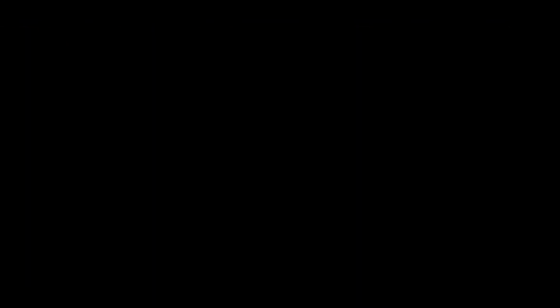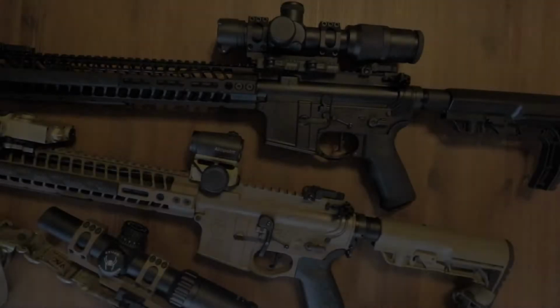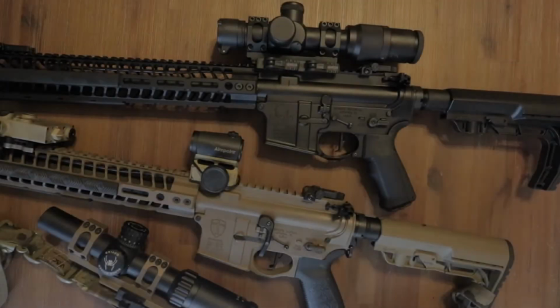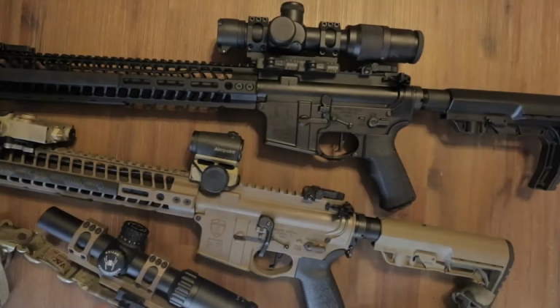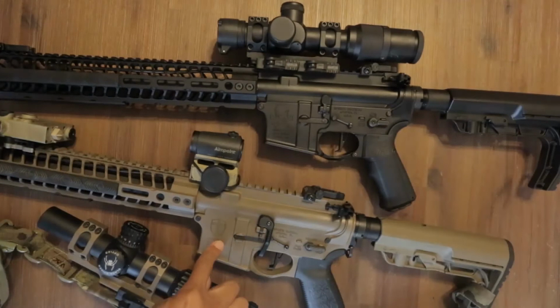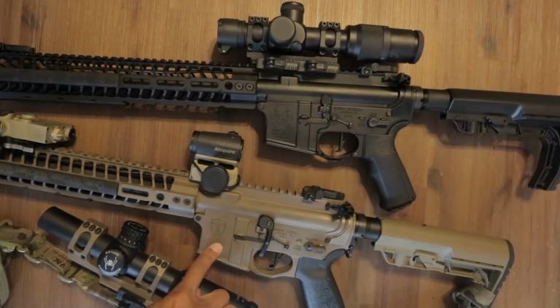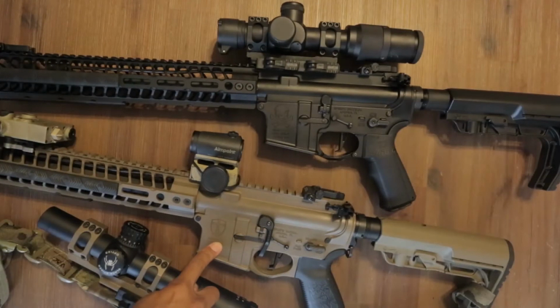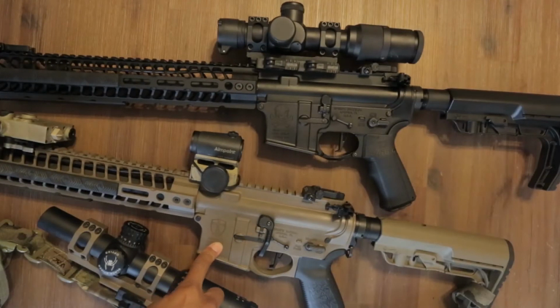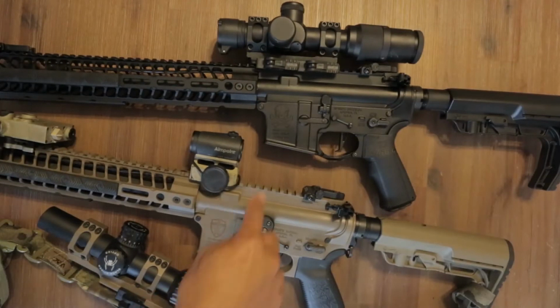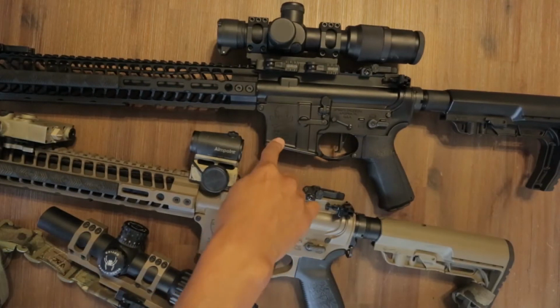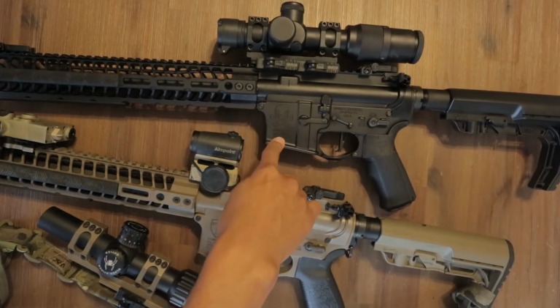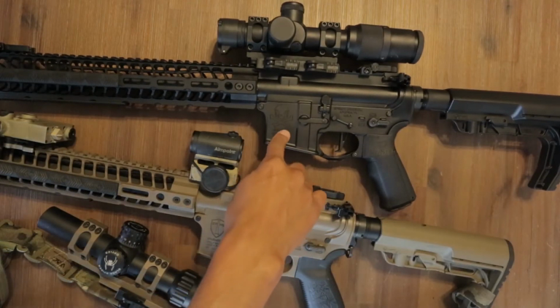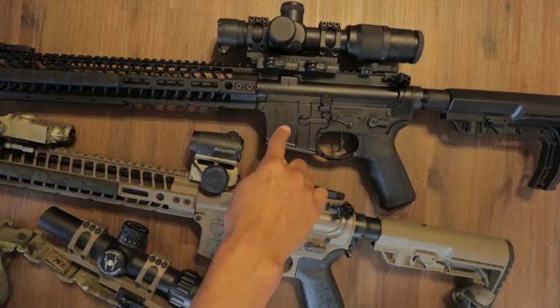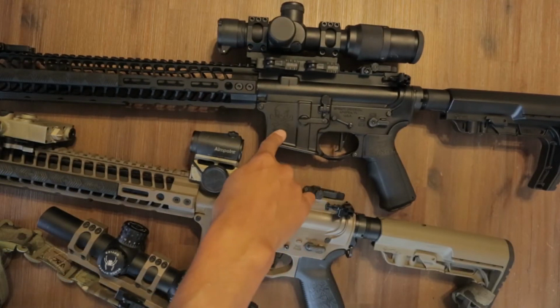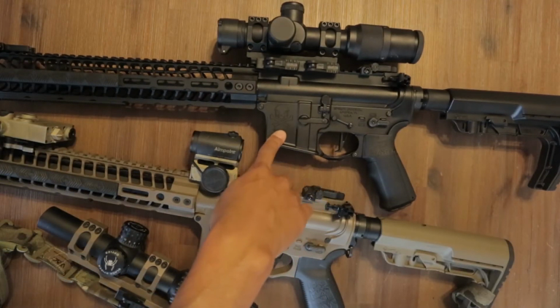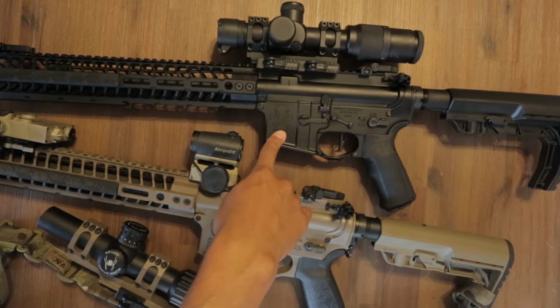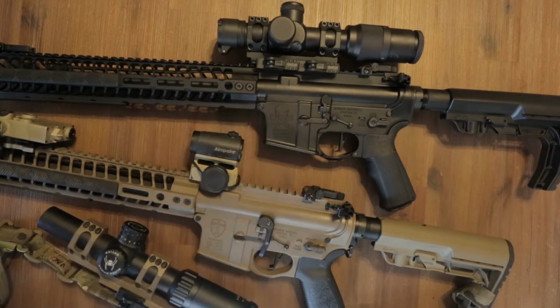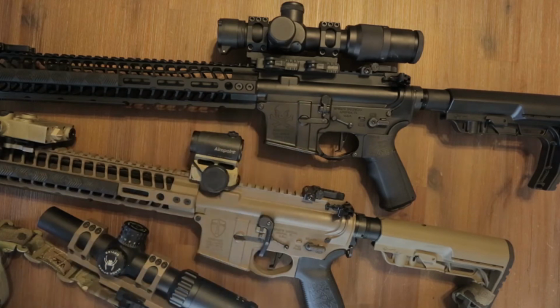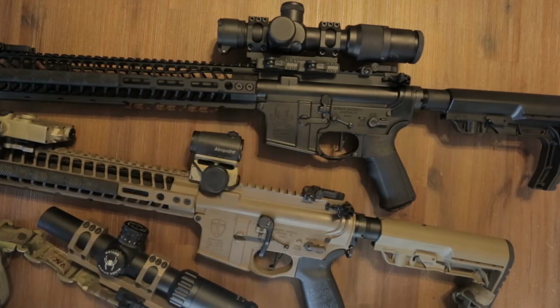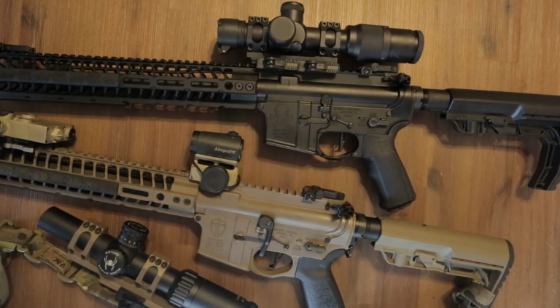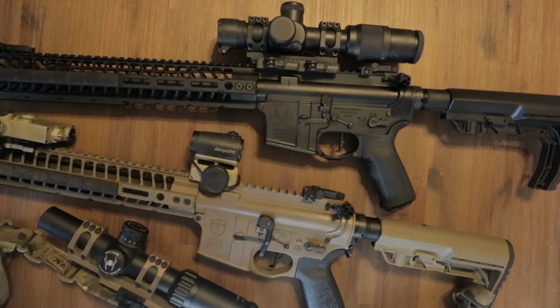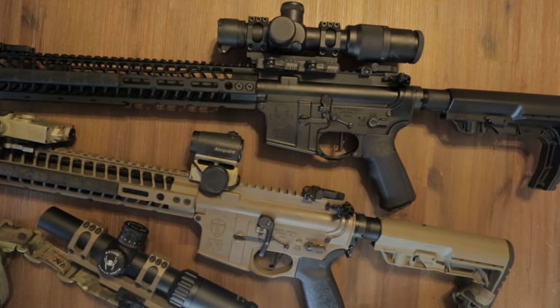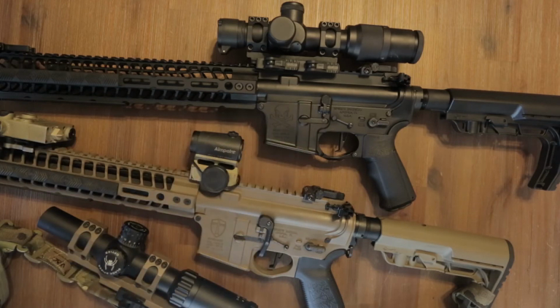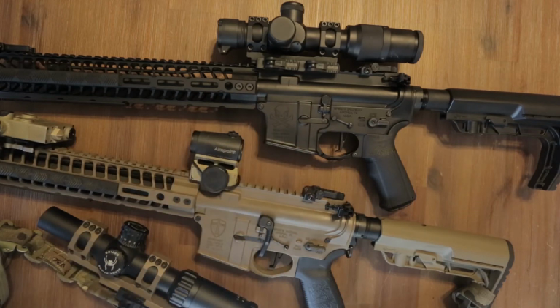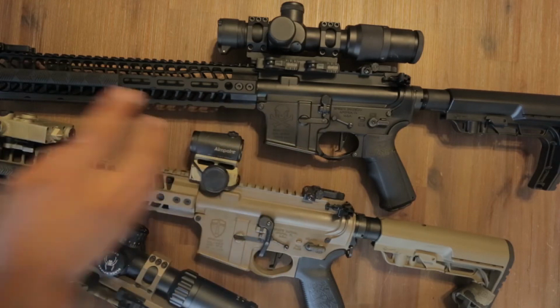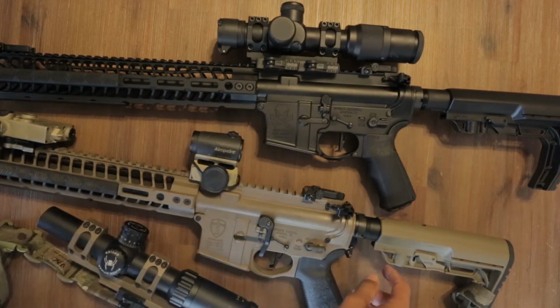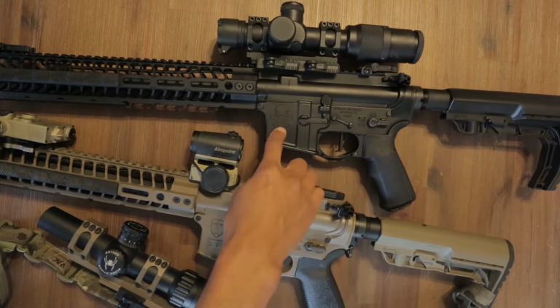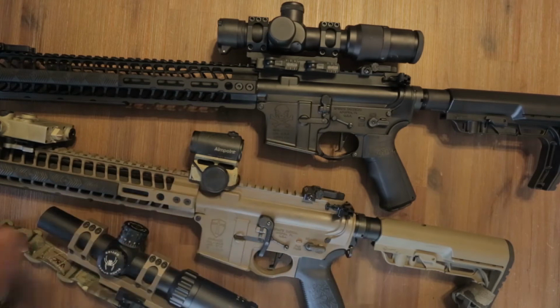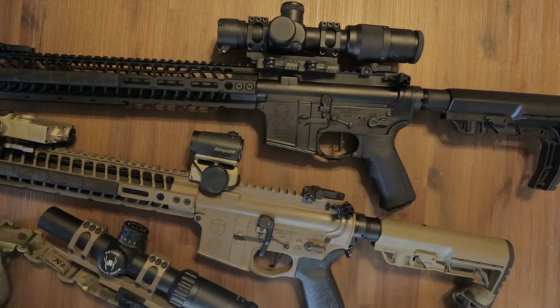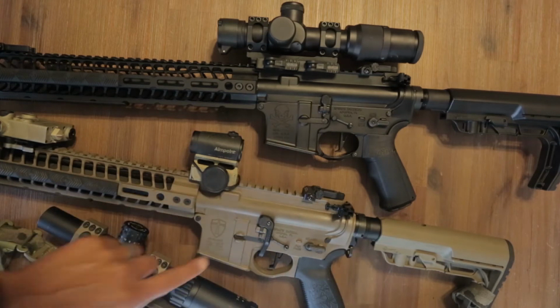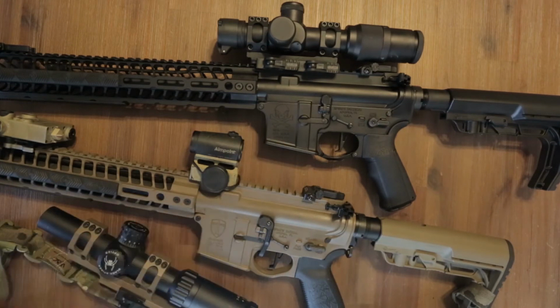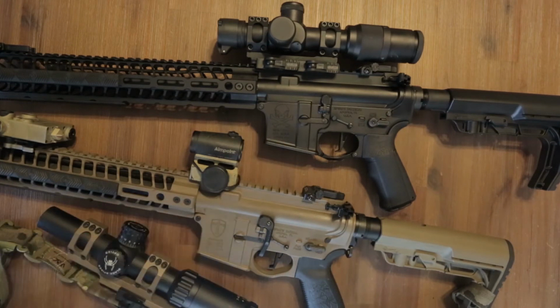This is my Spikes Tactical Crusader and the Spikes Tactical Pipe Hitters rifle, which is awesome. Both are from Spikes Tactical — the Pipe Hitters is a little bit different than the Crusader.